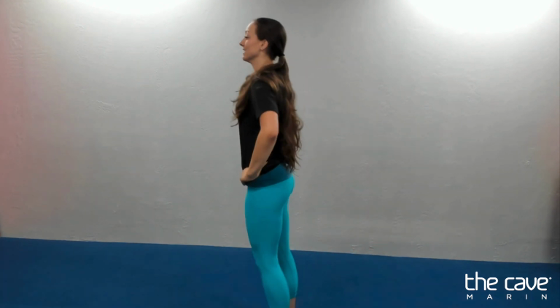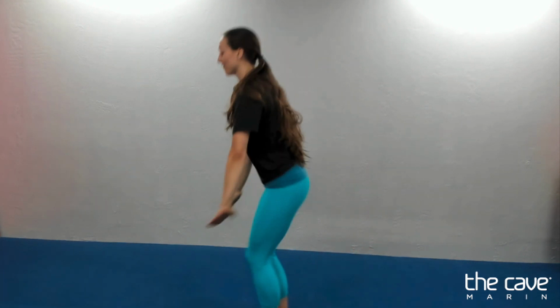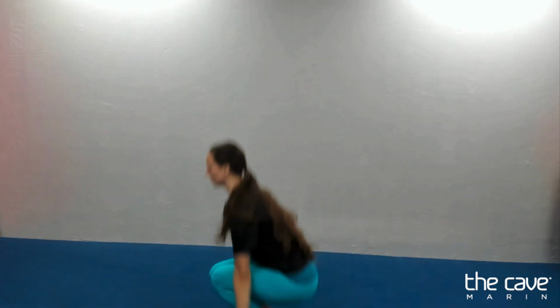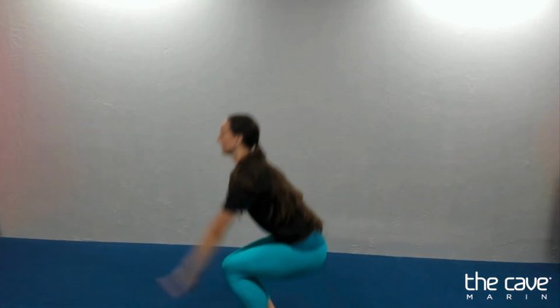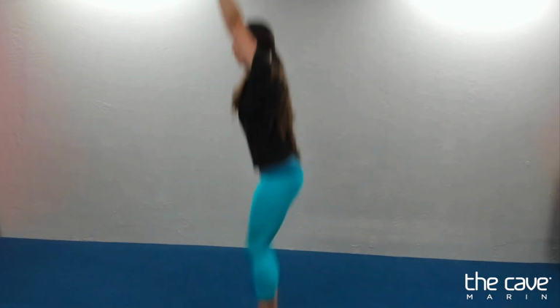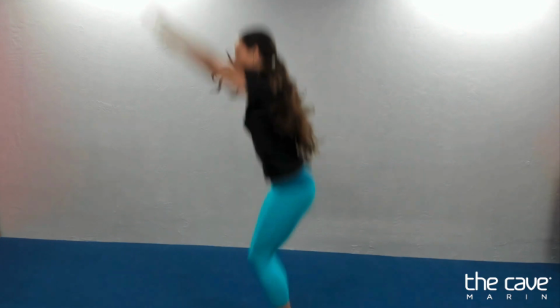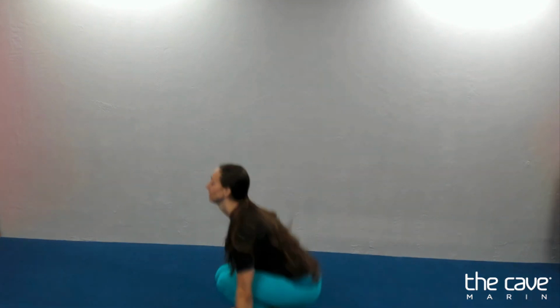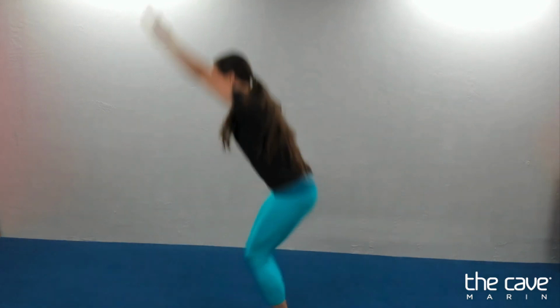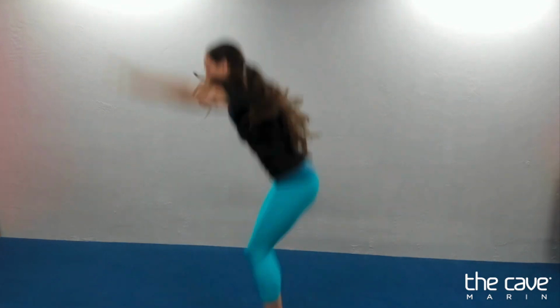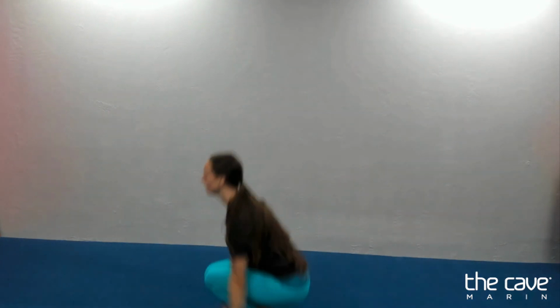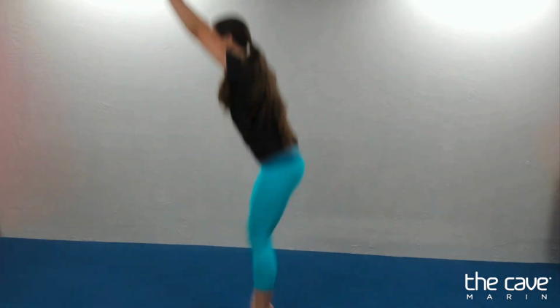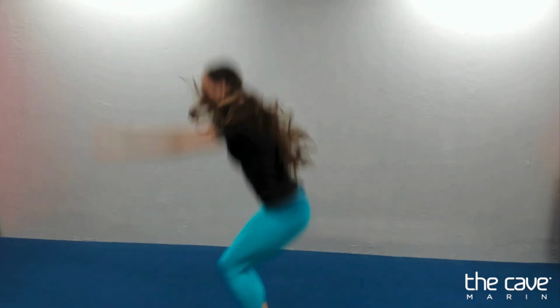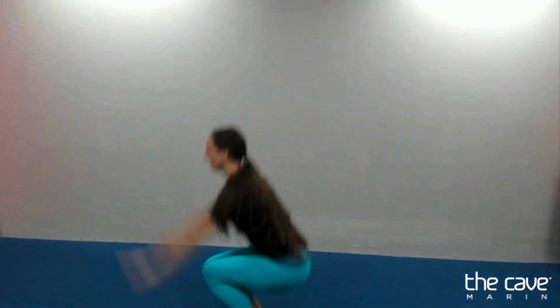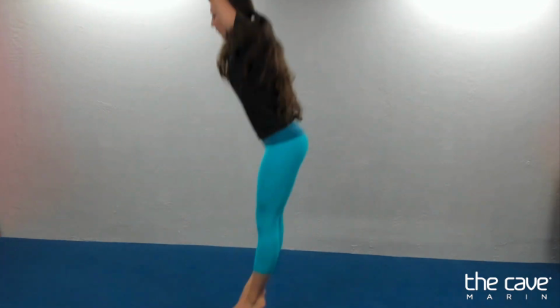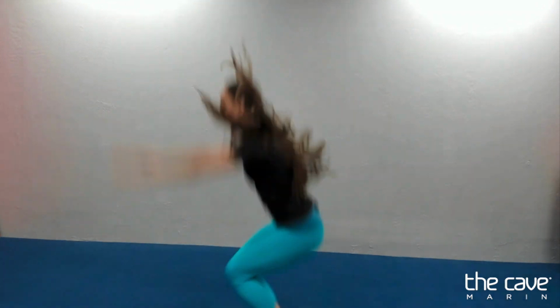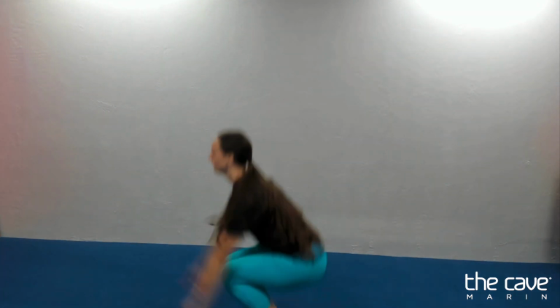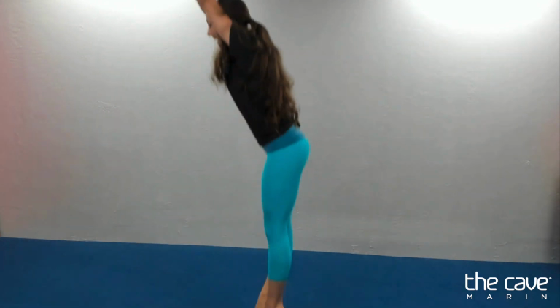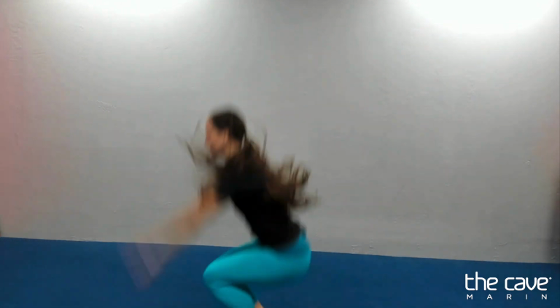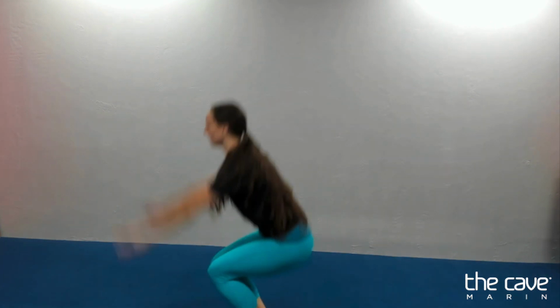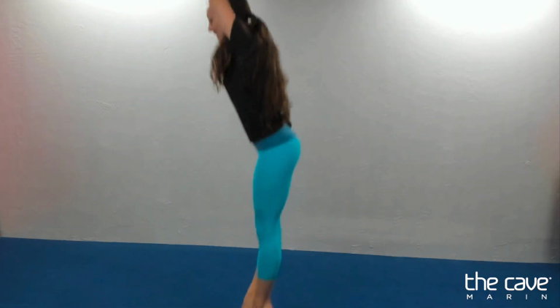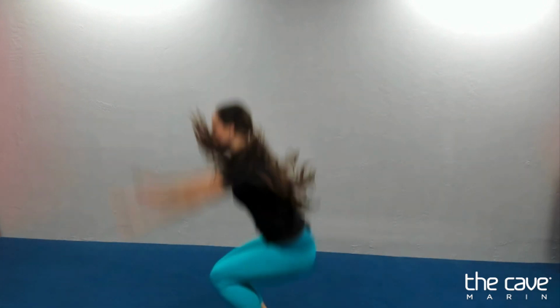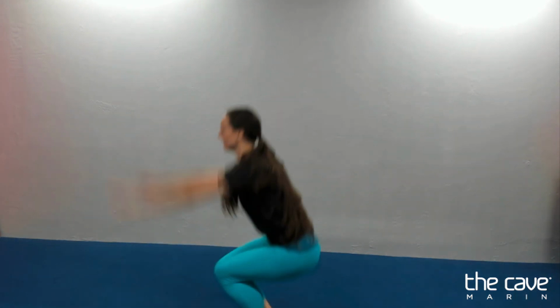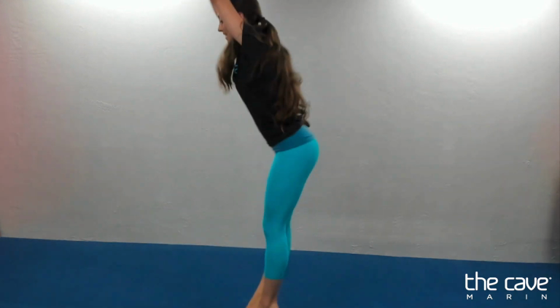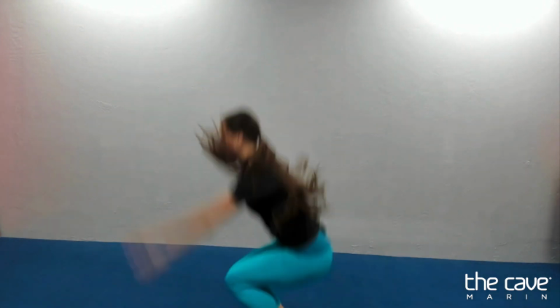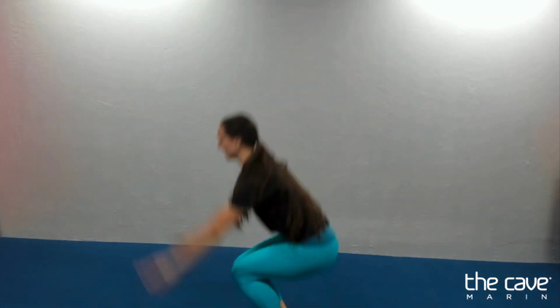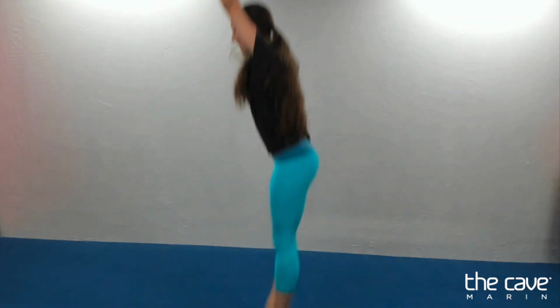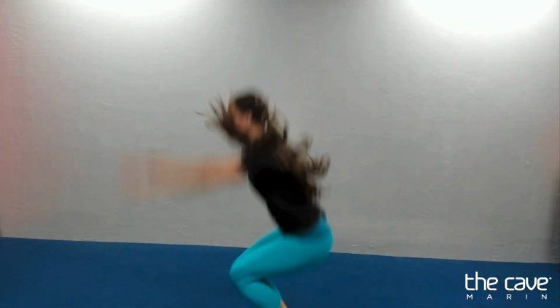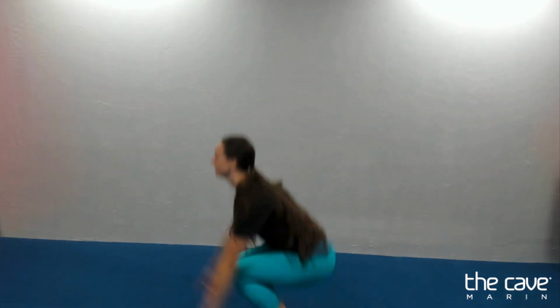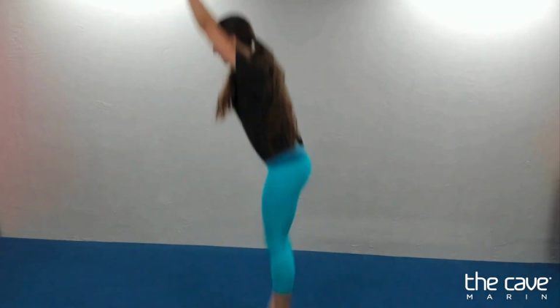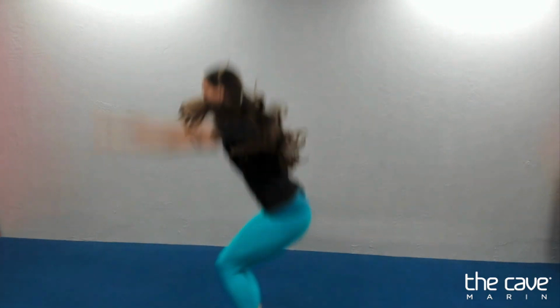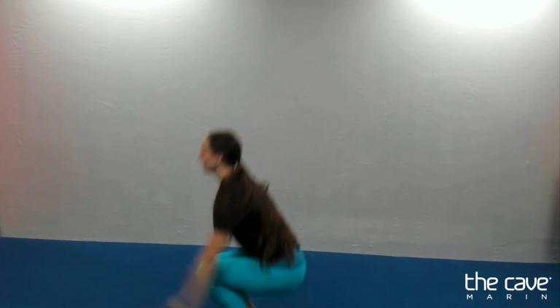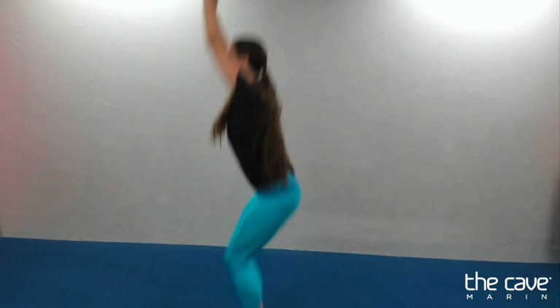And ten. And for our jump, arms down and up. One, two, three, four, five. Arms all the way up. Six, seven. Feet and knees together. Eight, nine, ten.